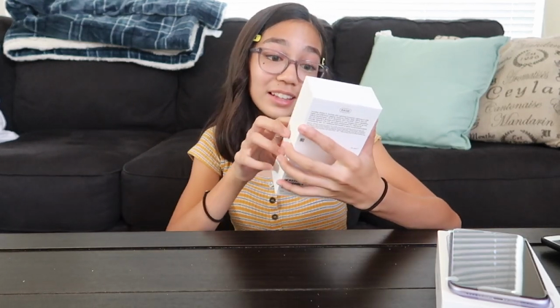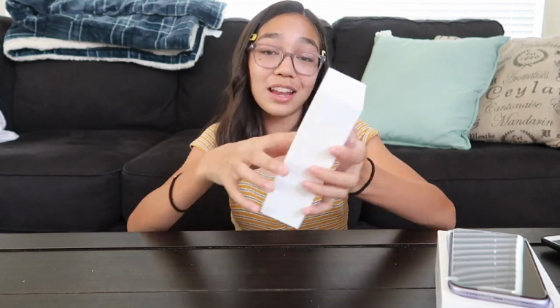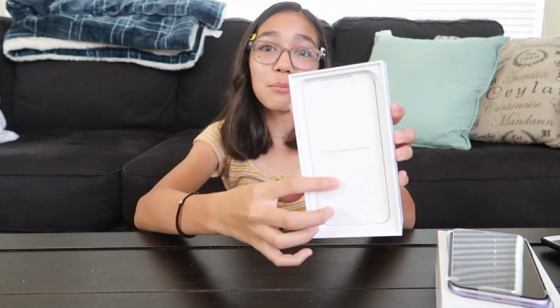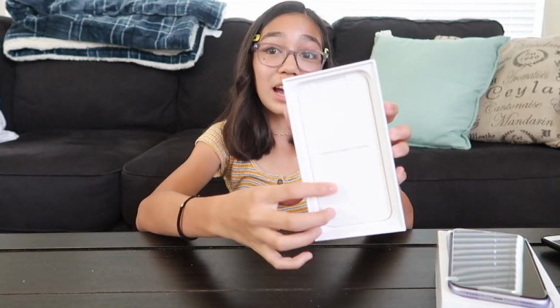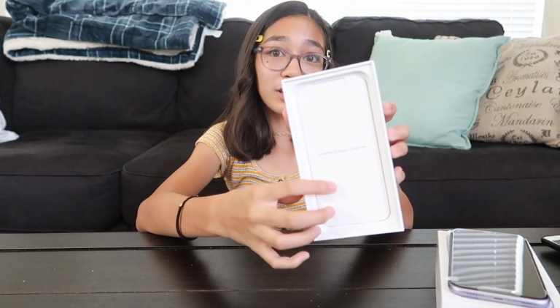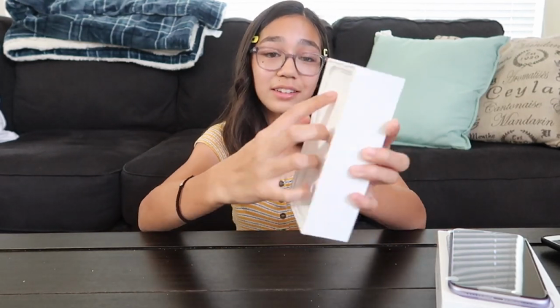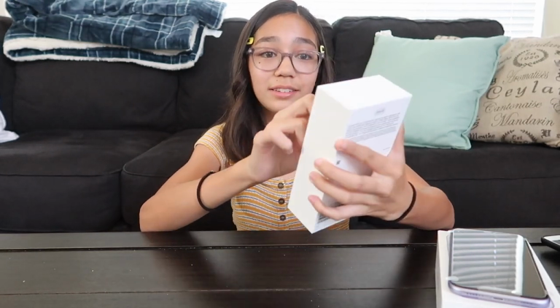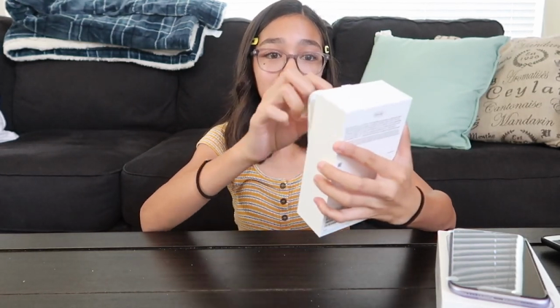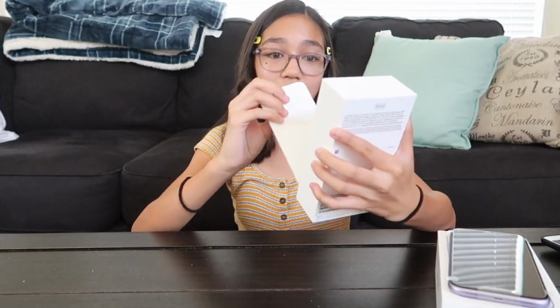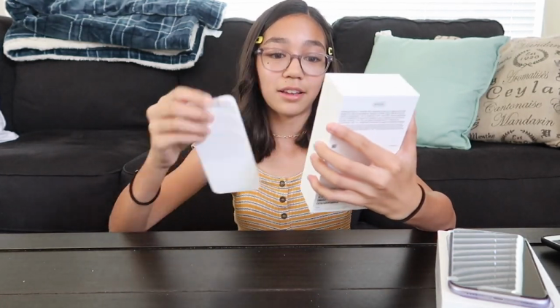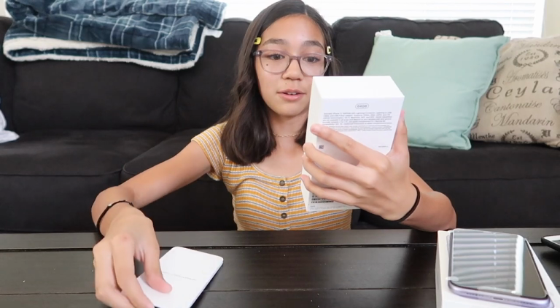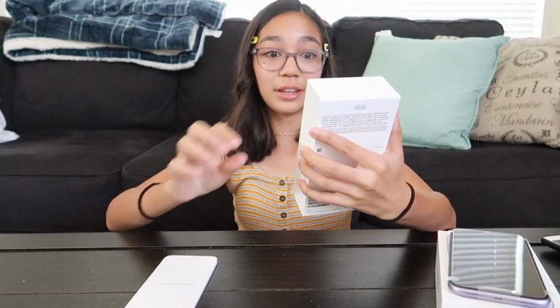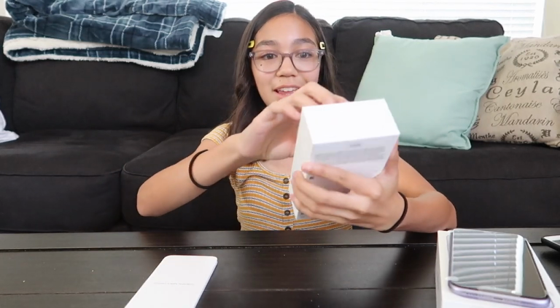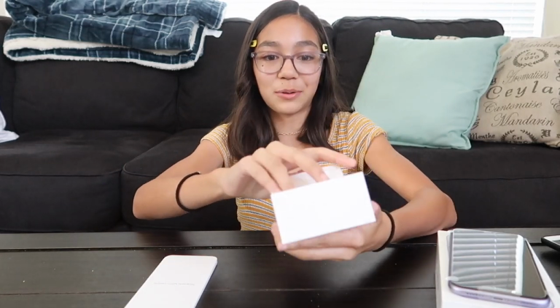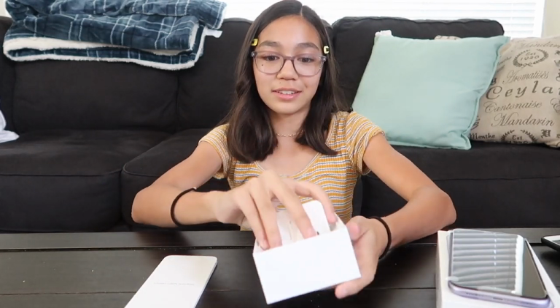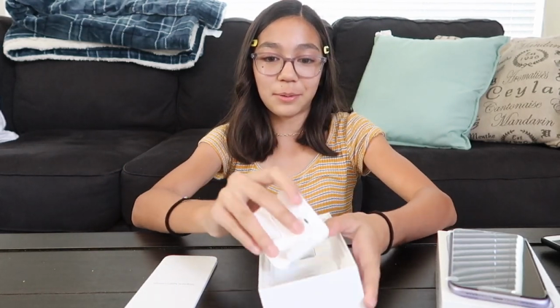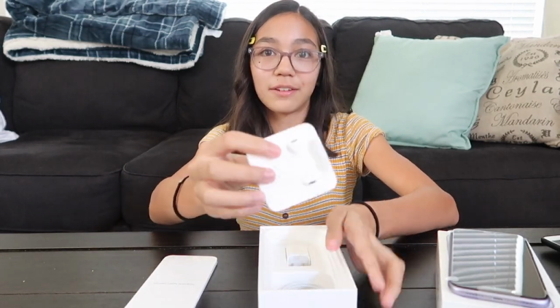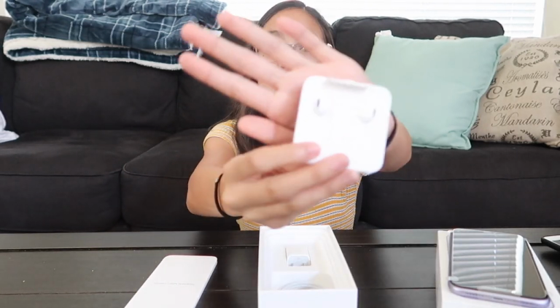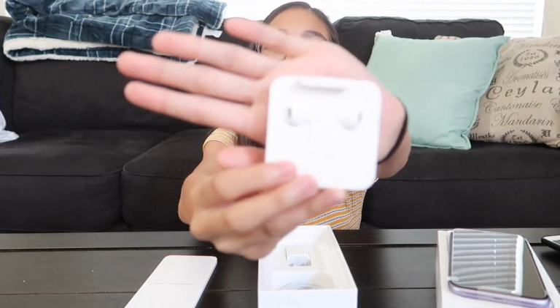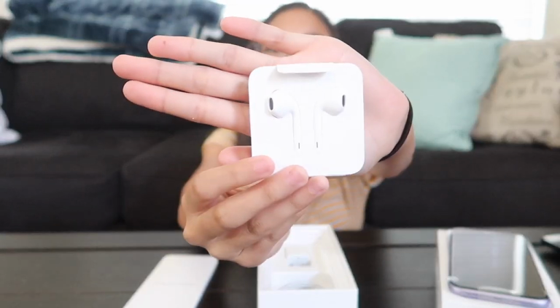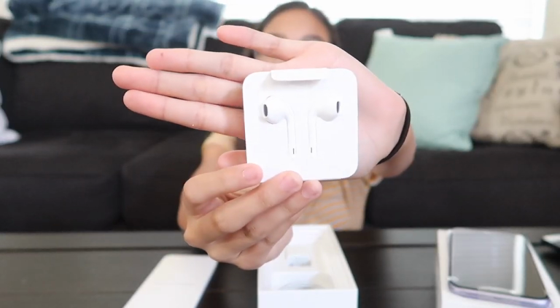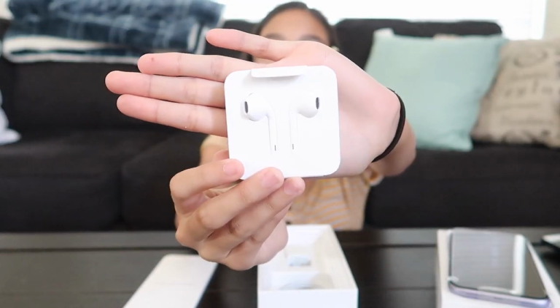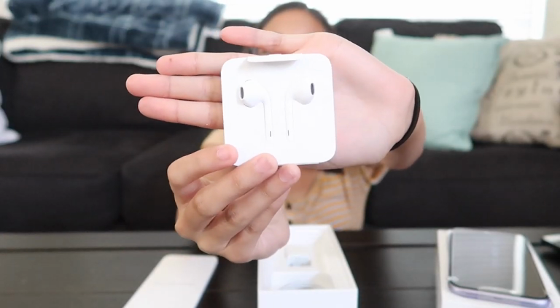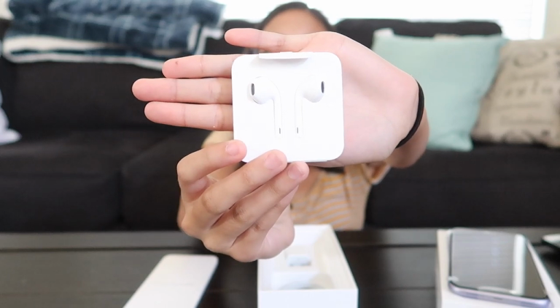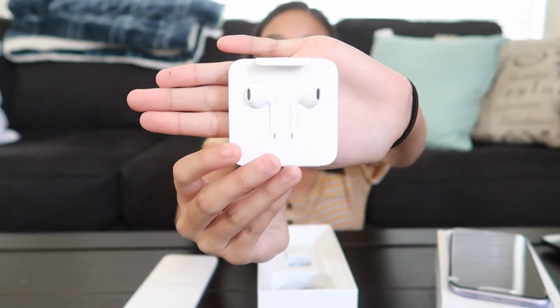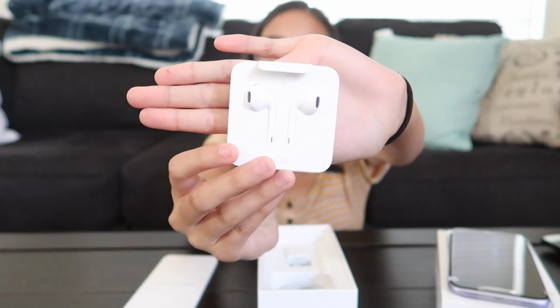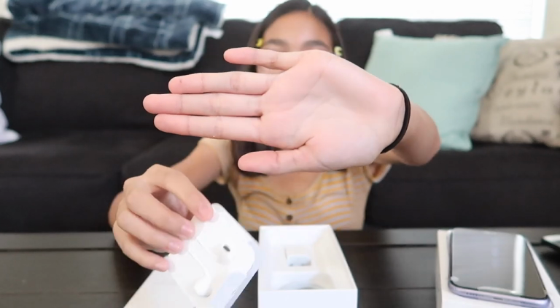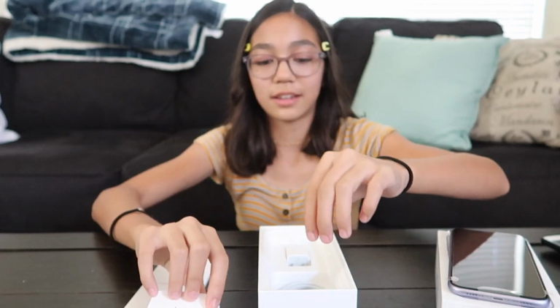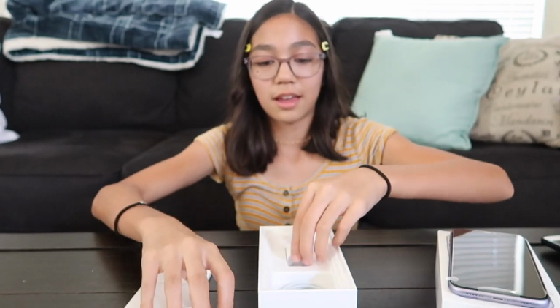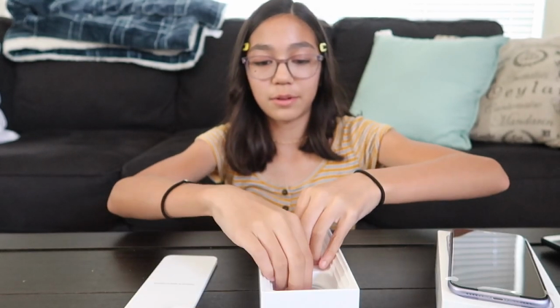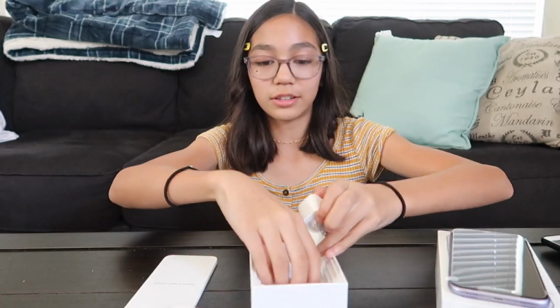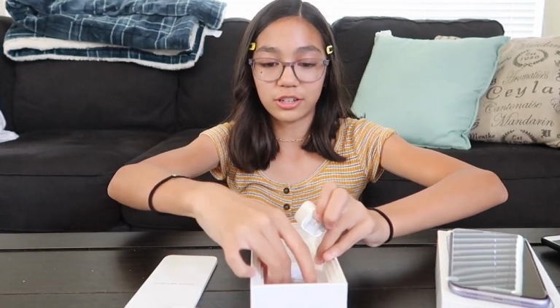Designed by Apple in California. So we got some headphones here. And then we got the charger.